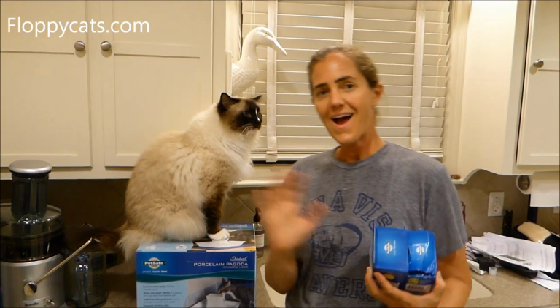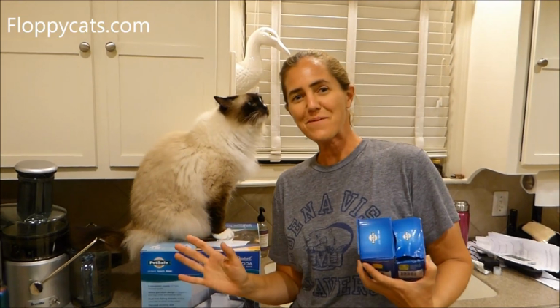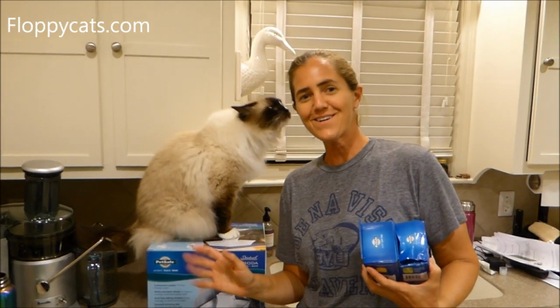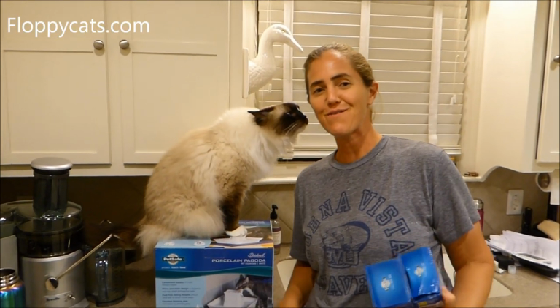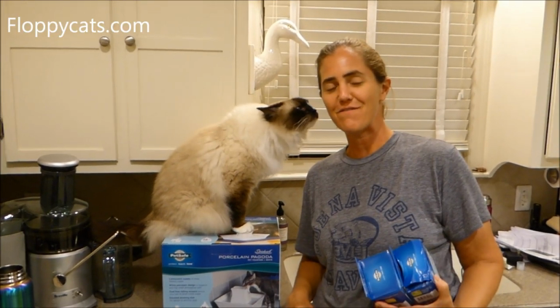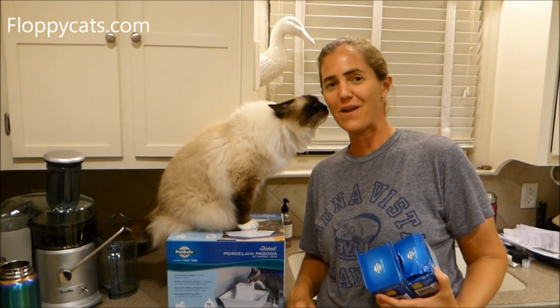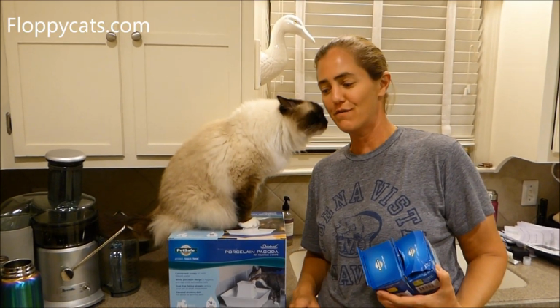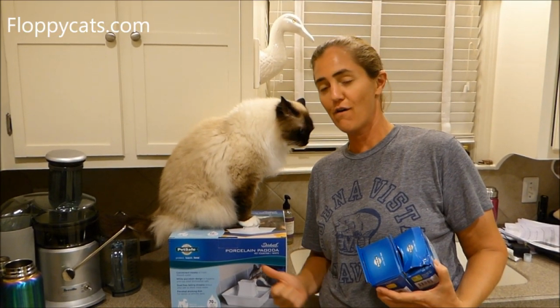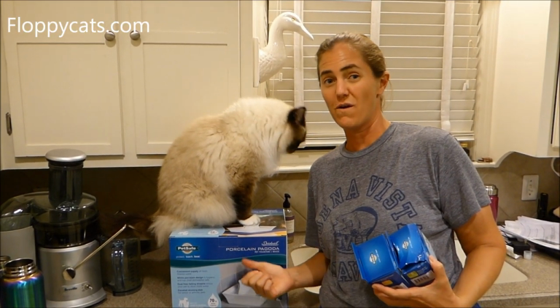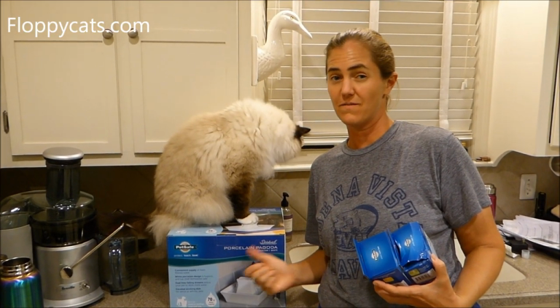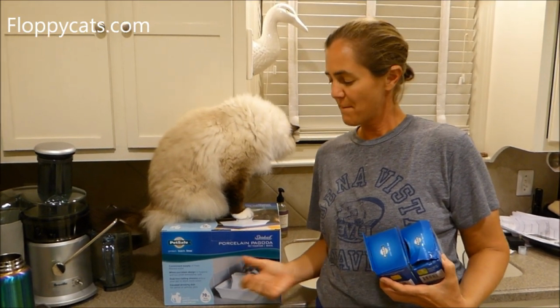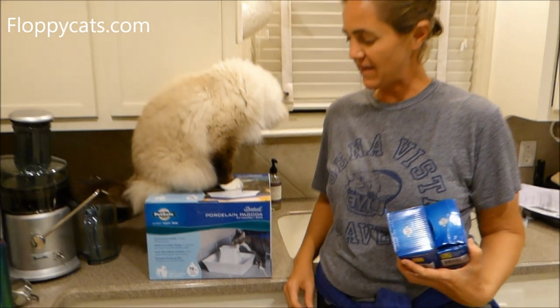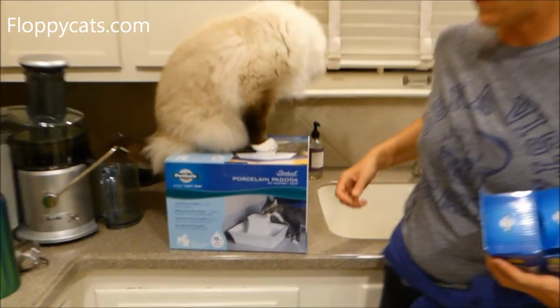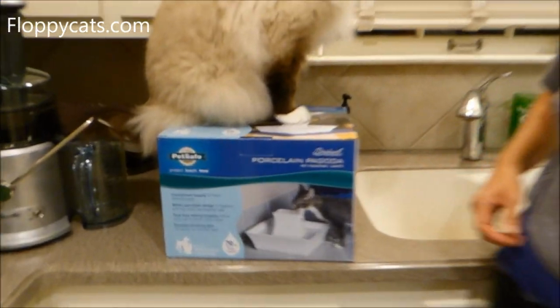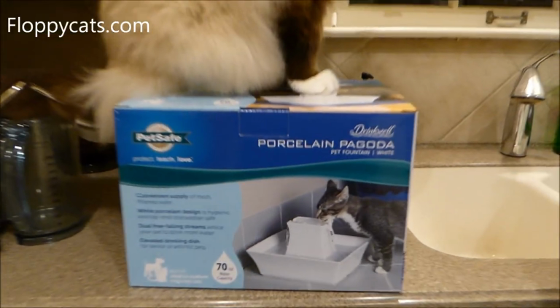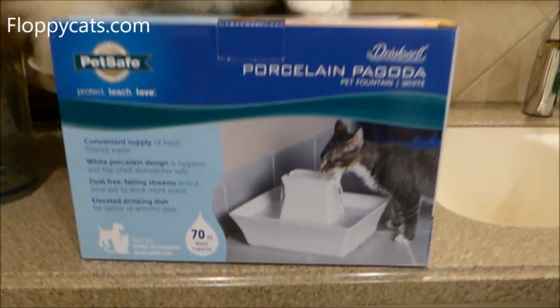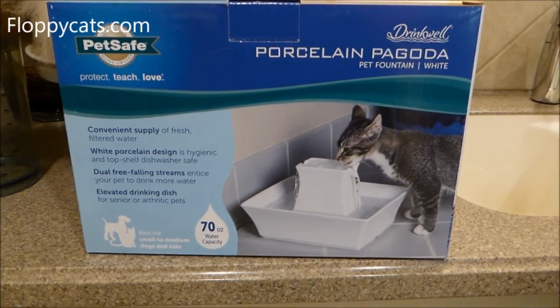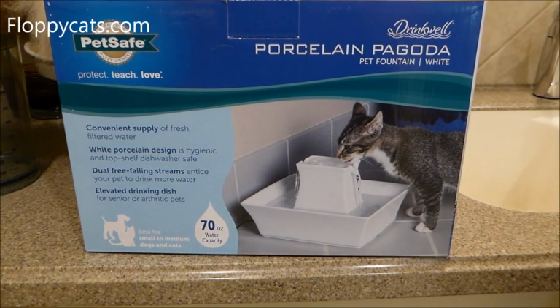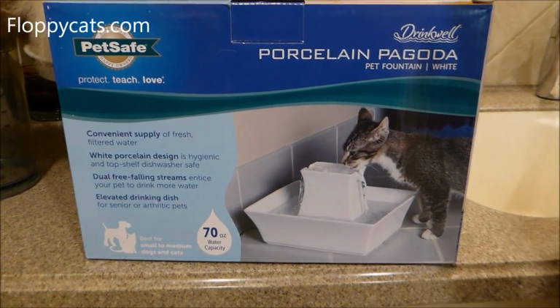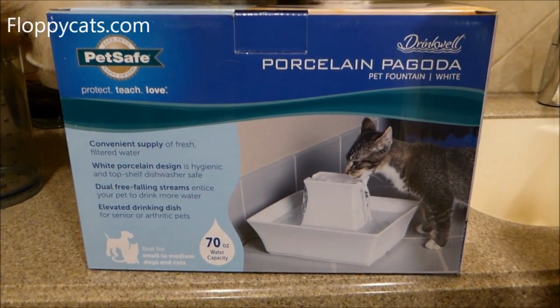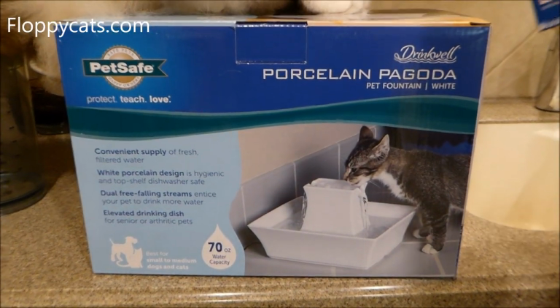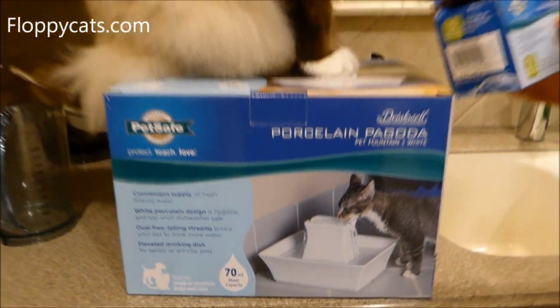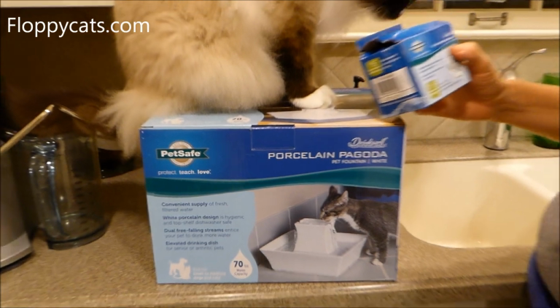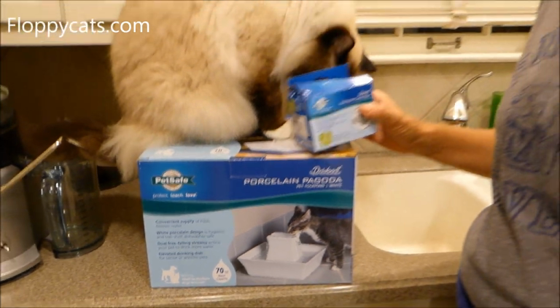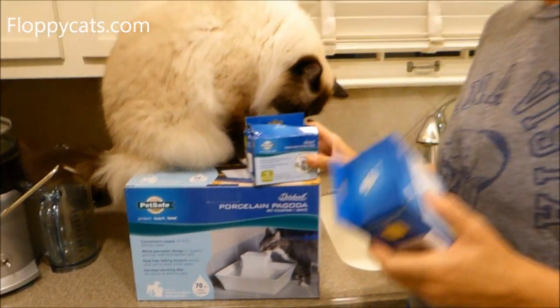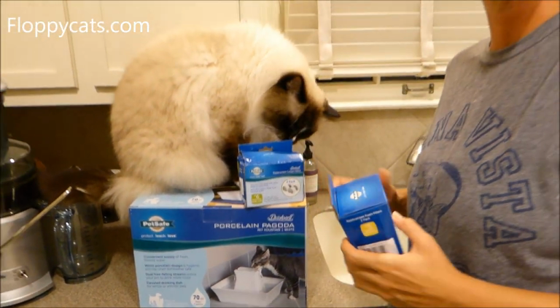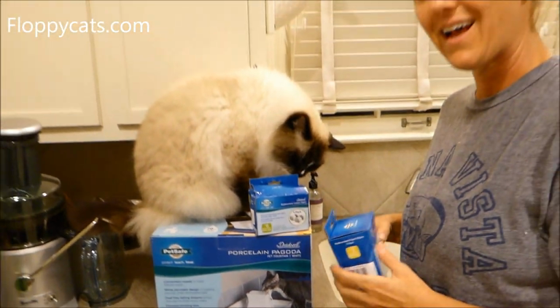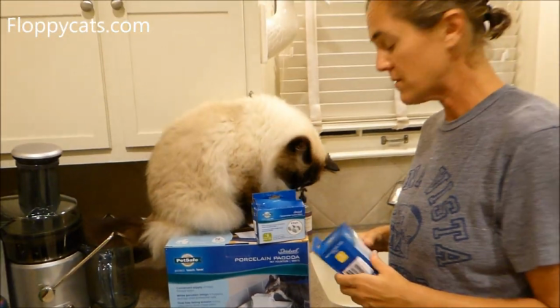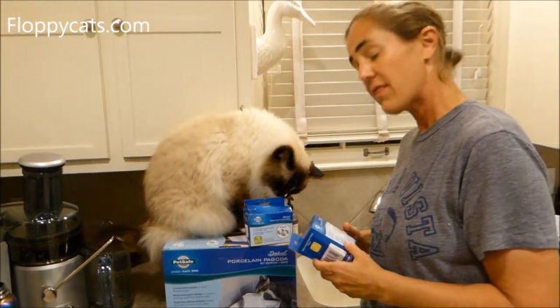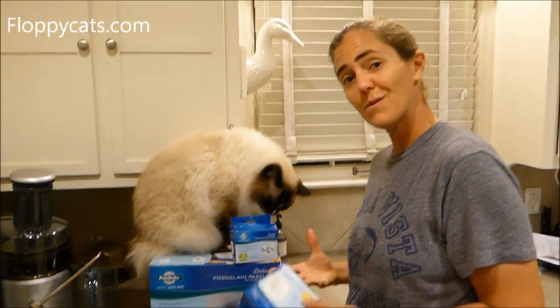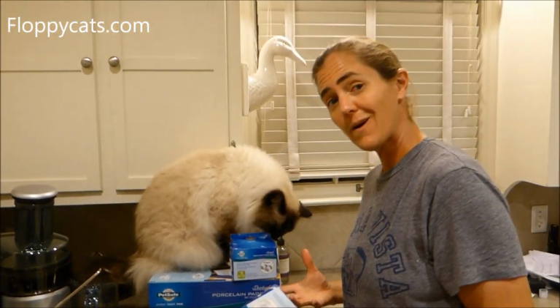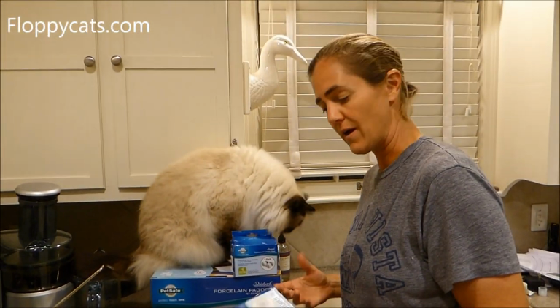Hi, Floppycatters! Today we're doing the final product review video for the PetSafe Pagoda Fountain. And since I didn't really get a chance to show you how it's all set up, I thought that's where we'd start the video.